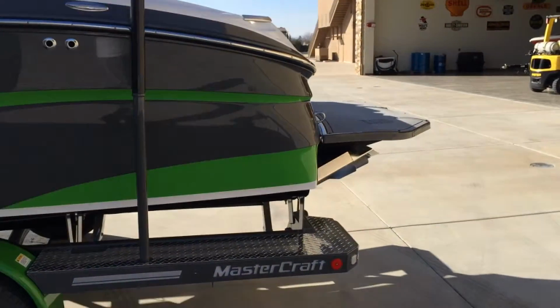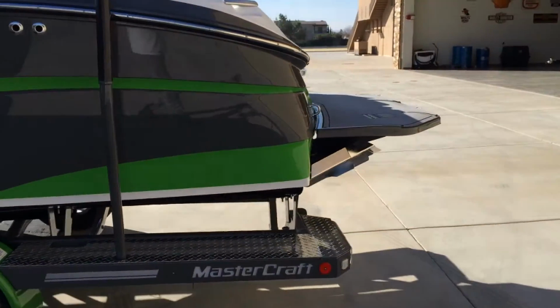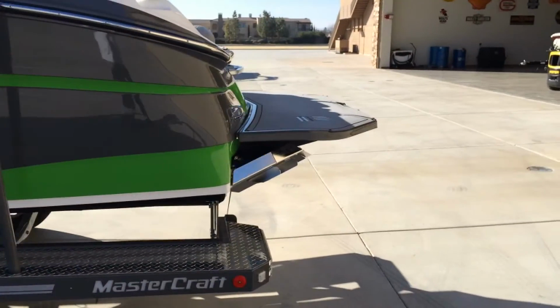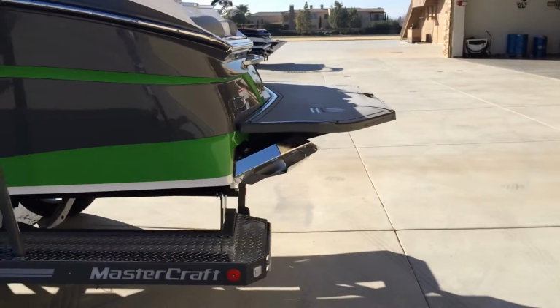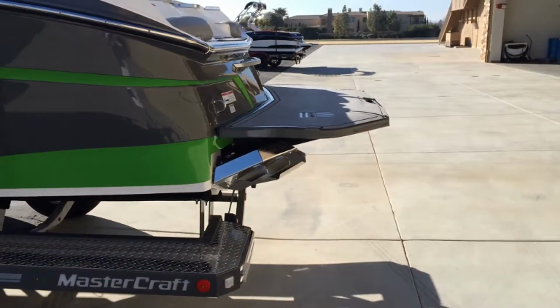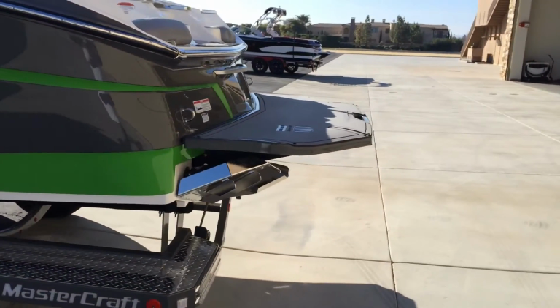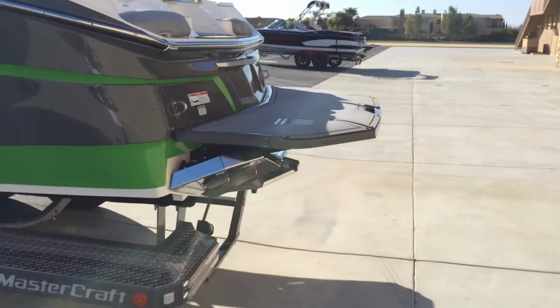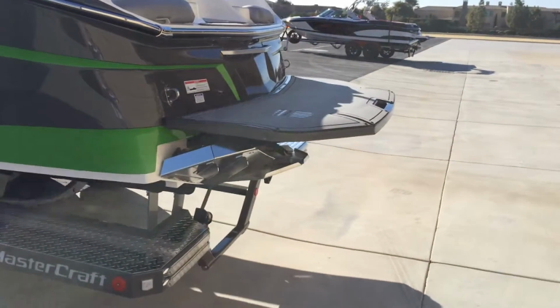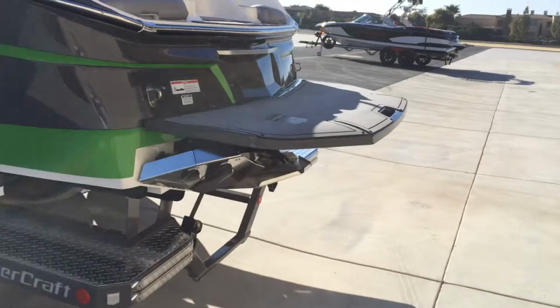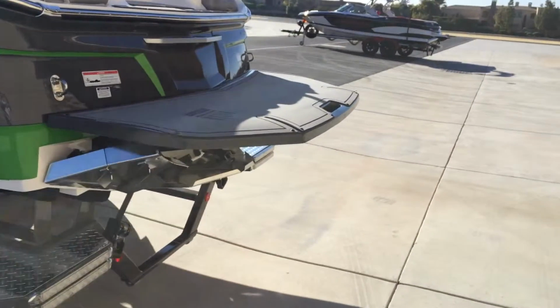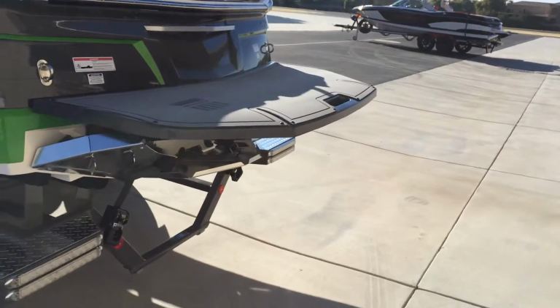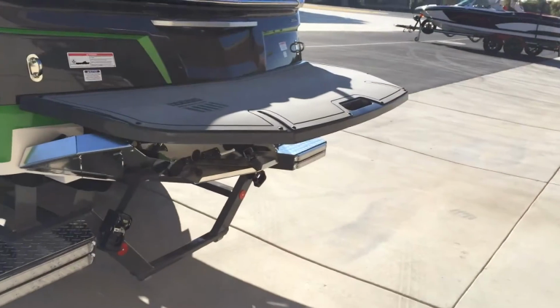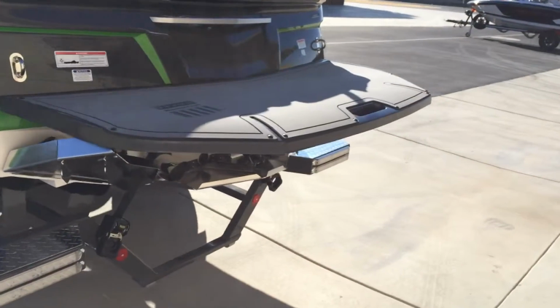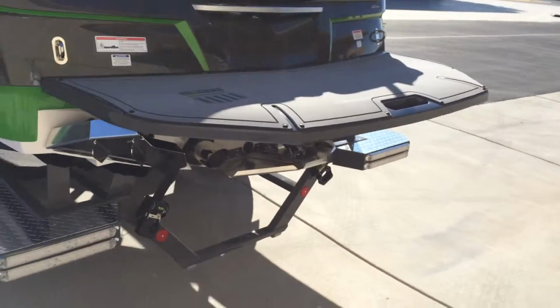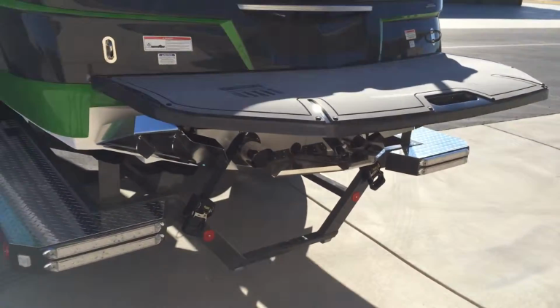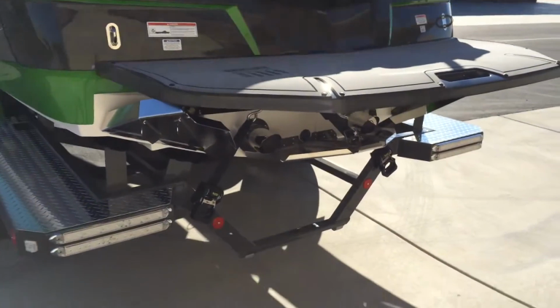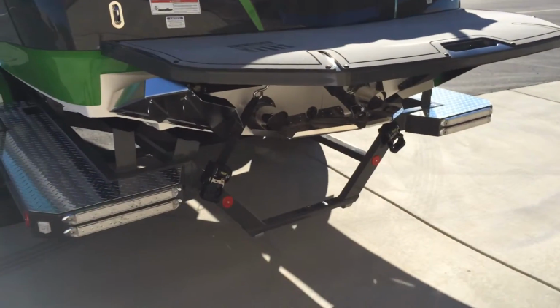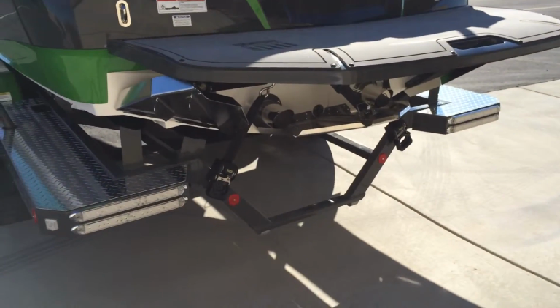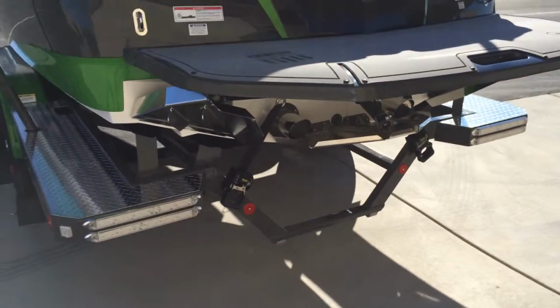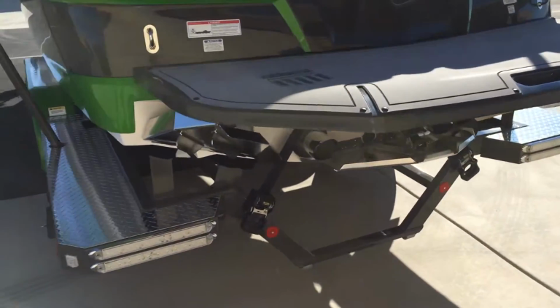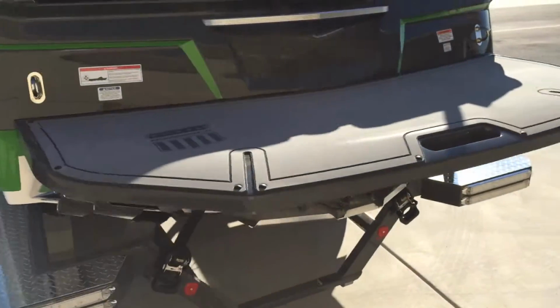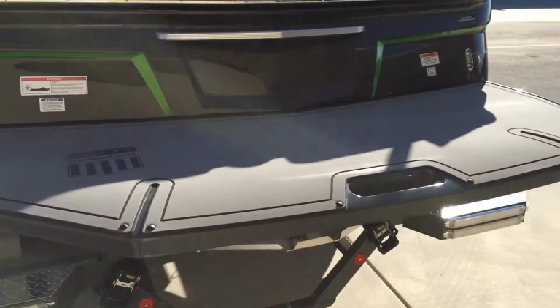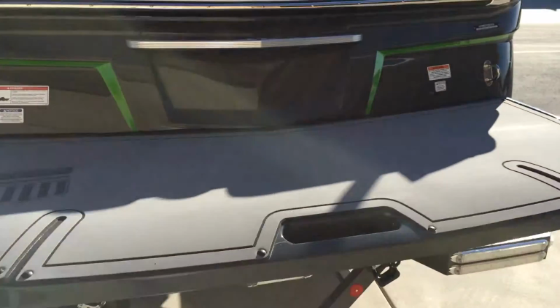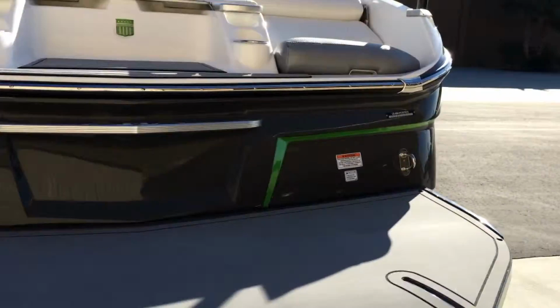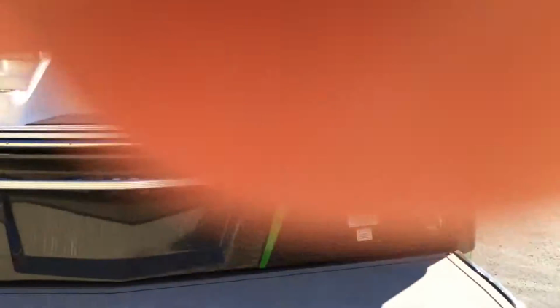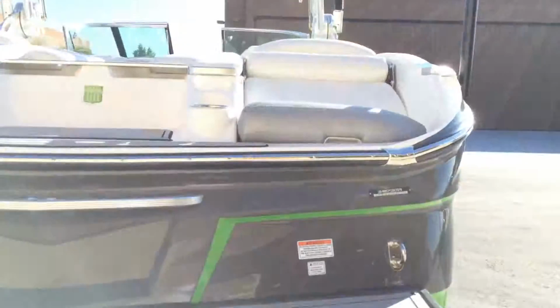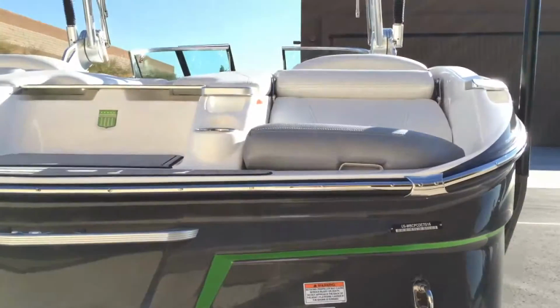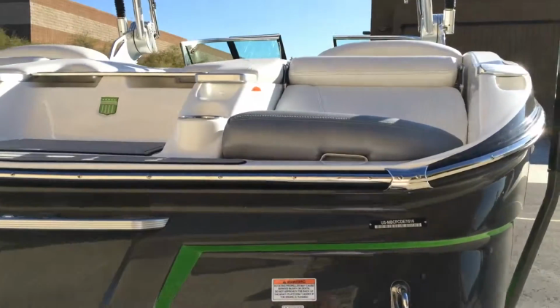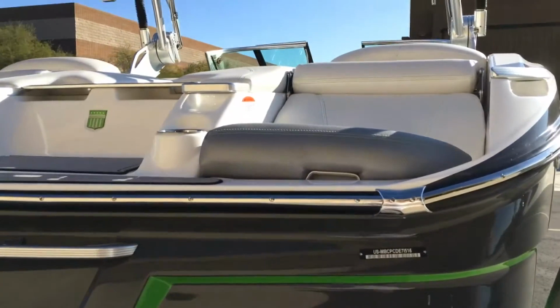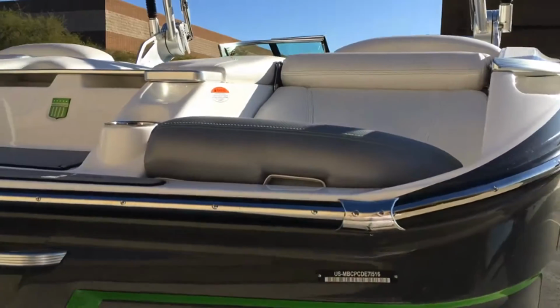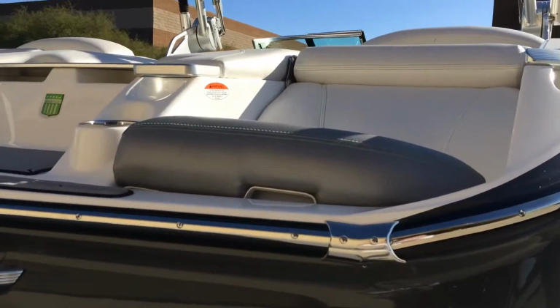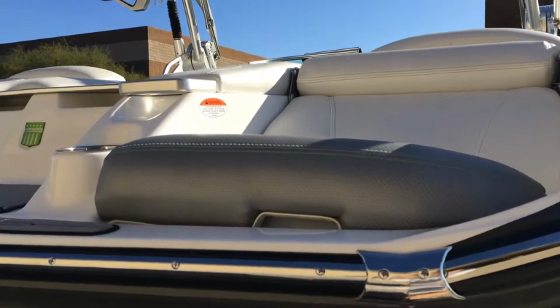And here it is back here — the Gen 2 surf system. This is the surf boat. And once again, these lounge seats back here are phenomenal.